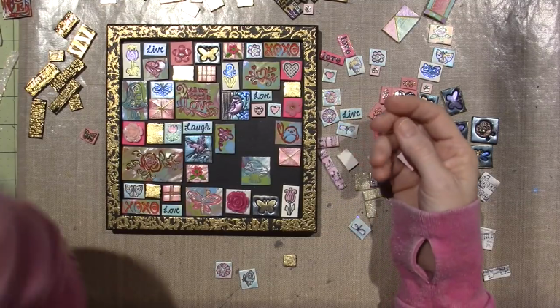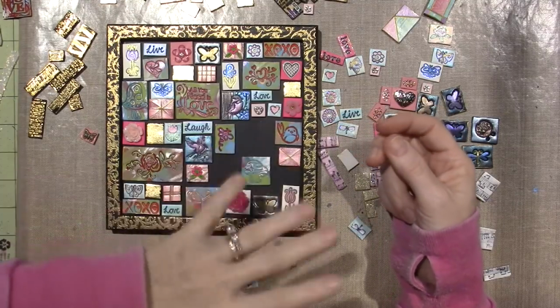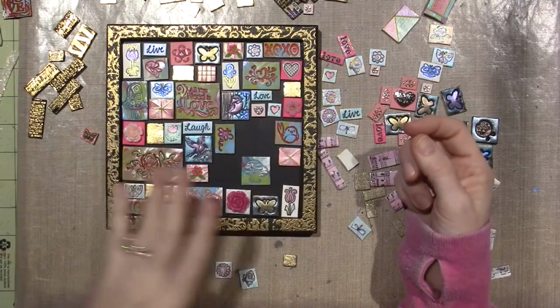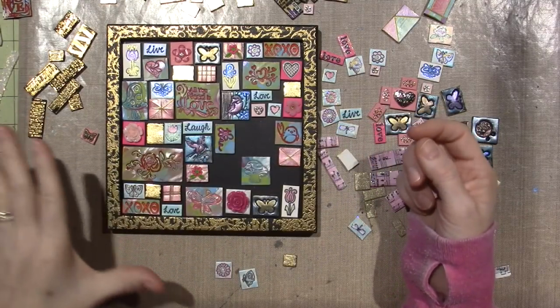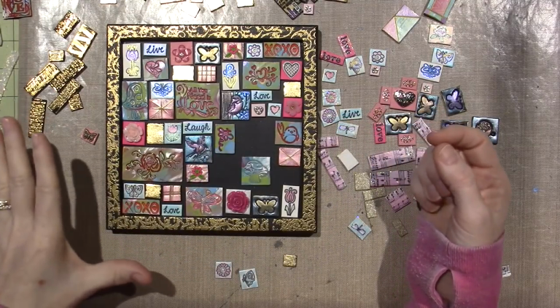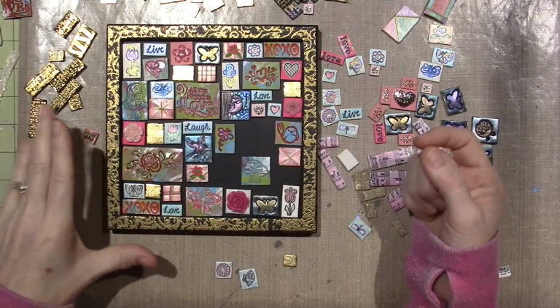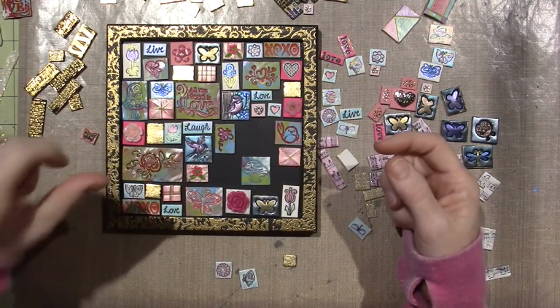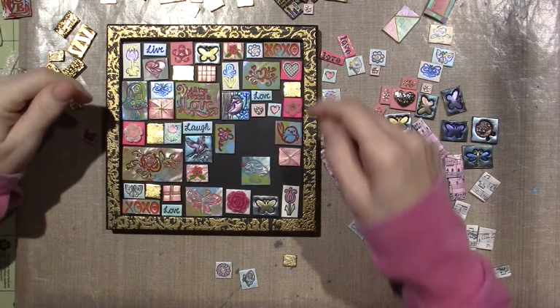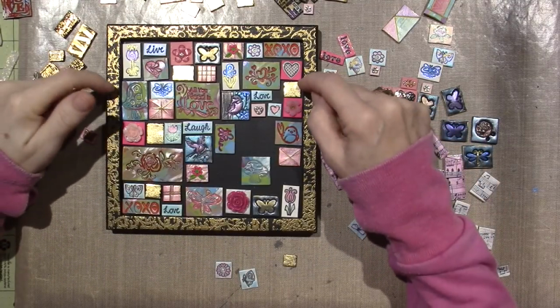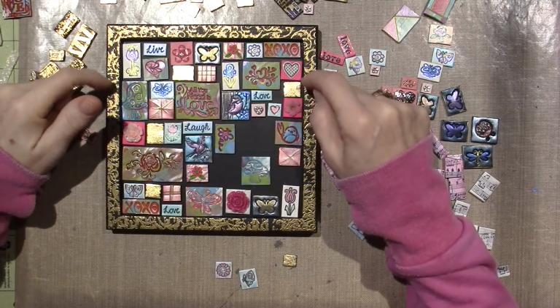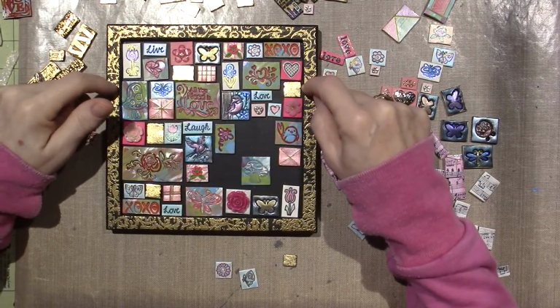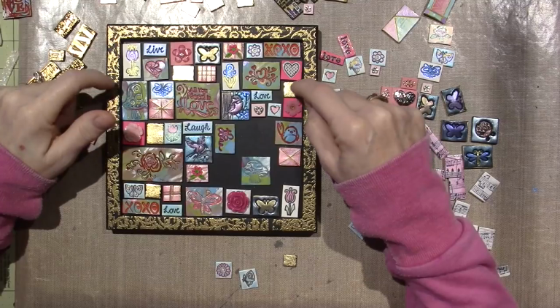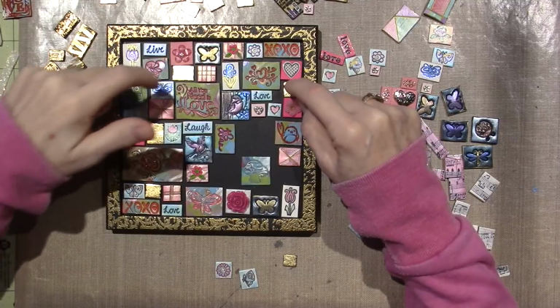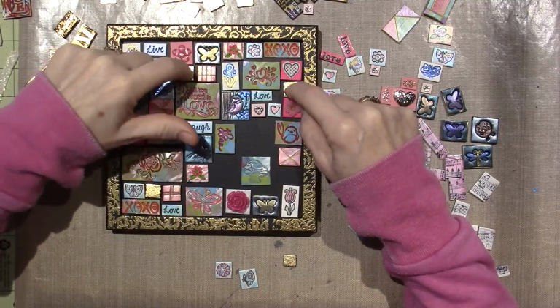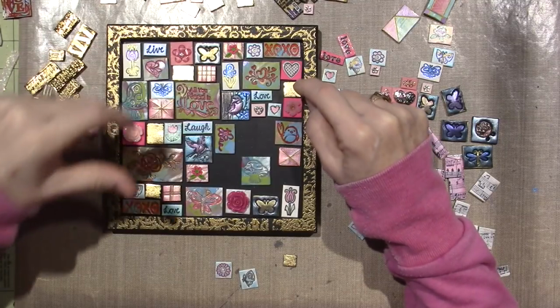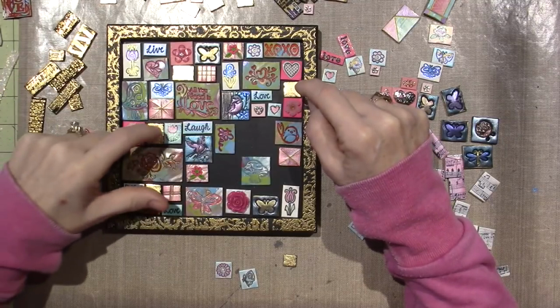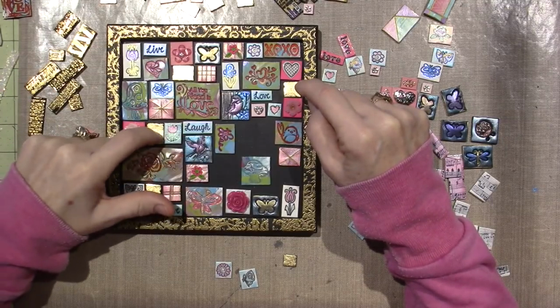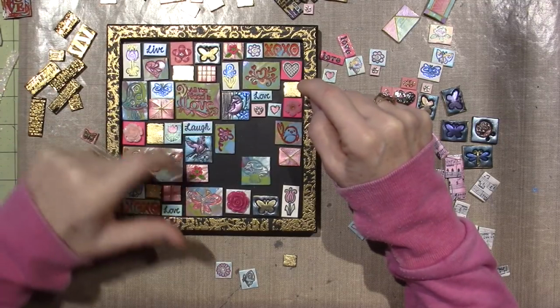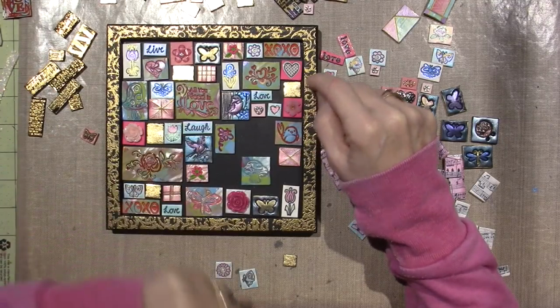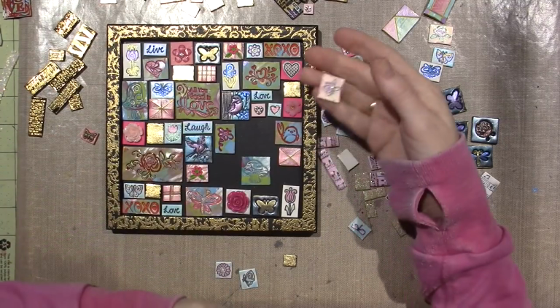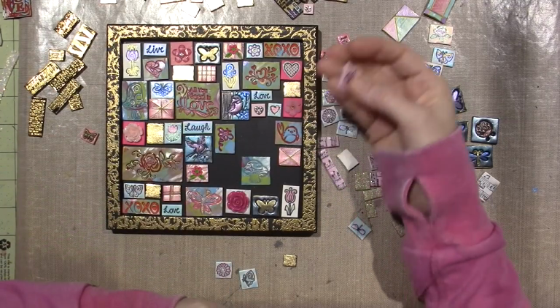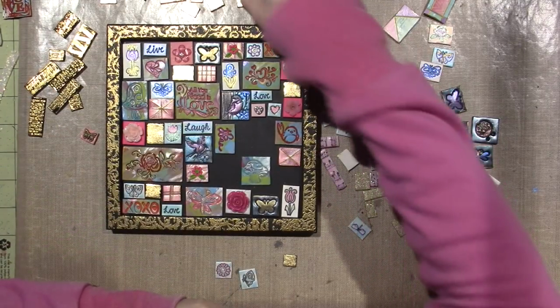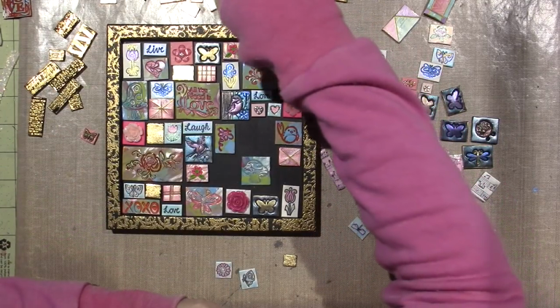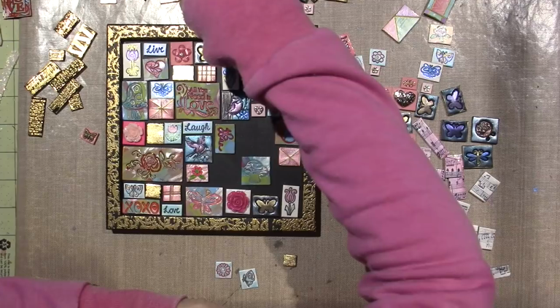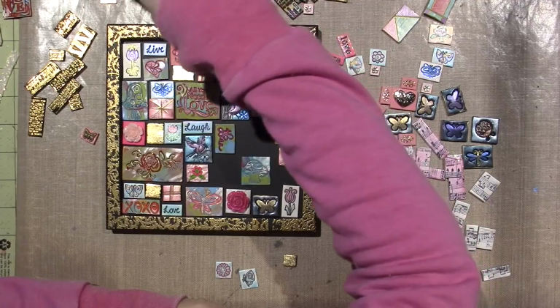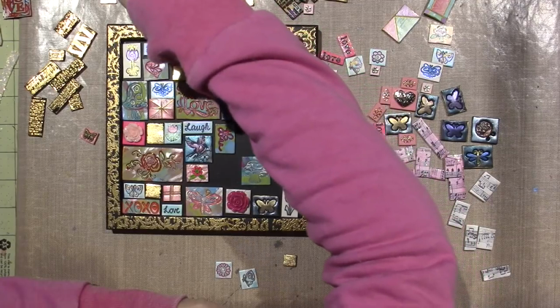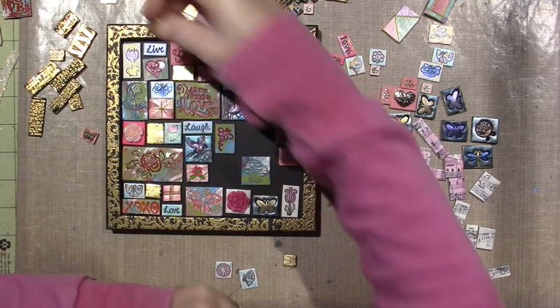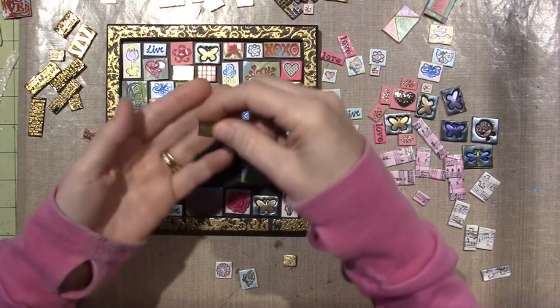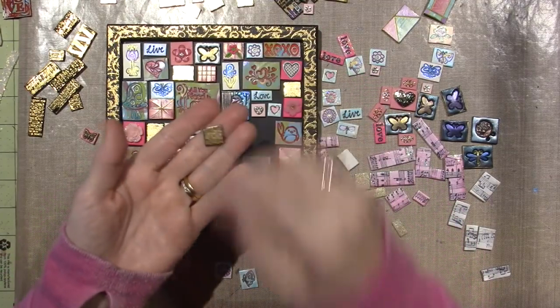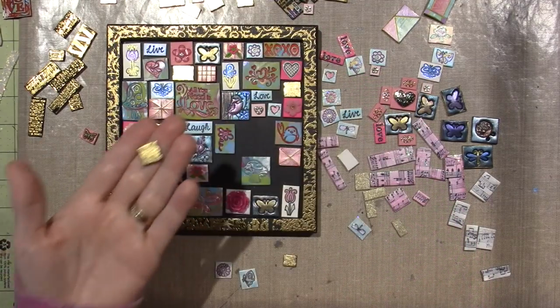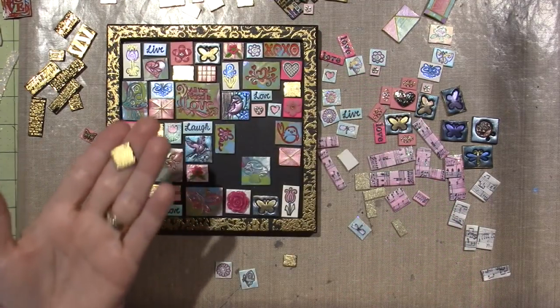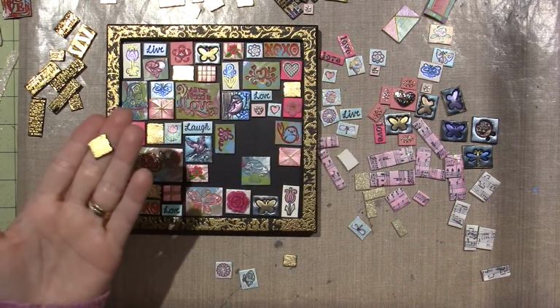So I had a nice arrangement going, and then I thought no - I have to incorporate some embossed tiles as well, which these are gold leafed, actually.